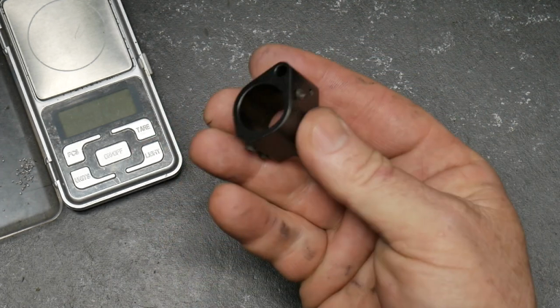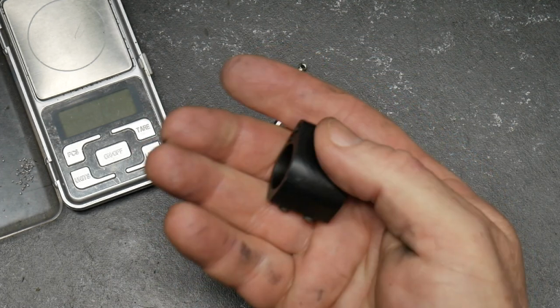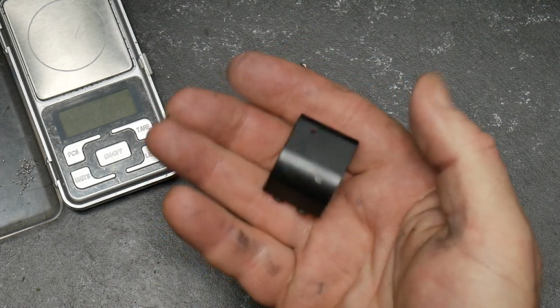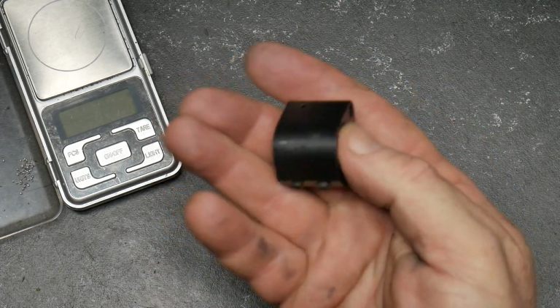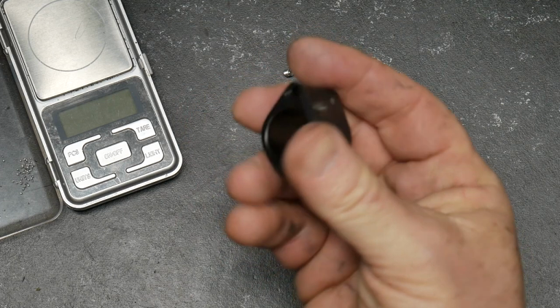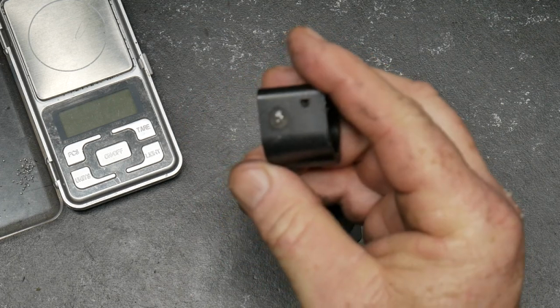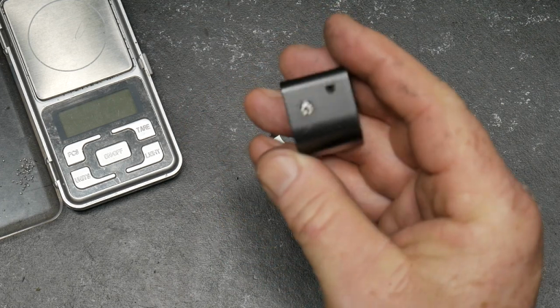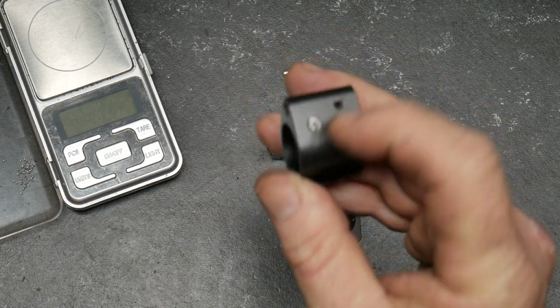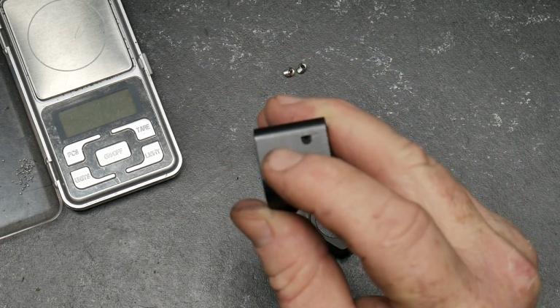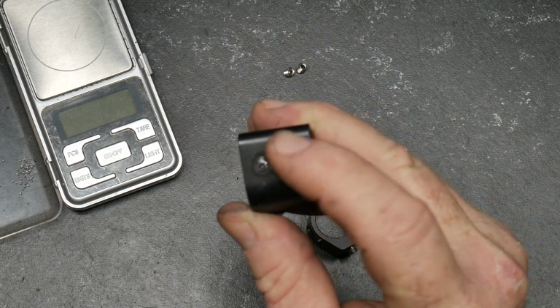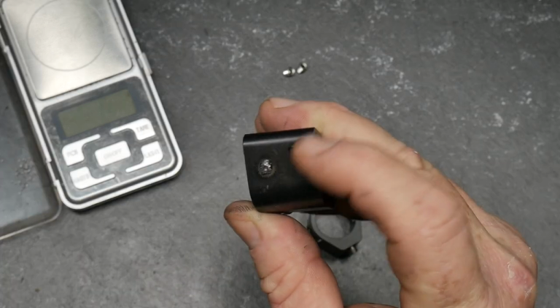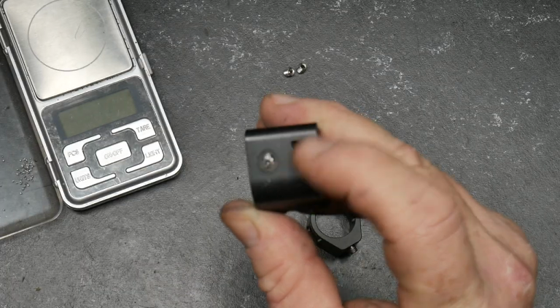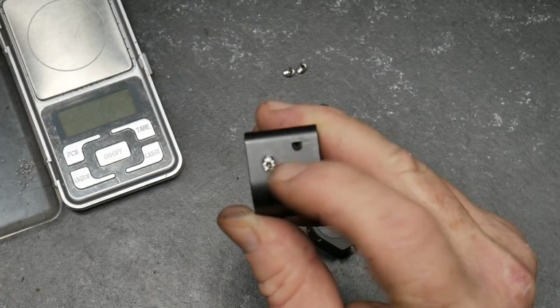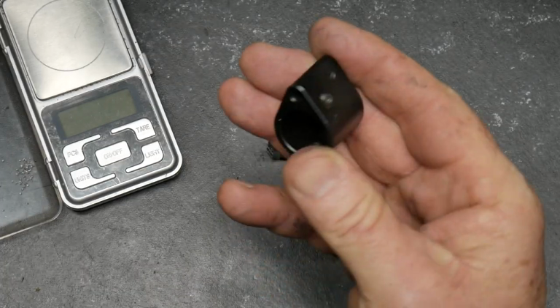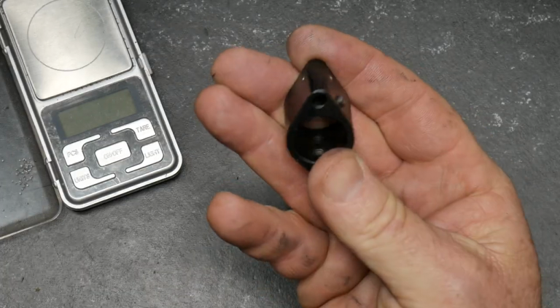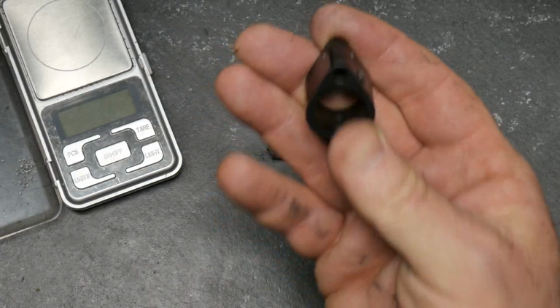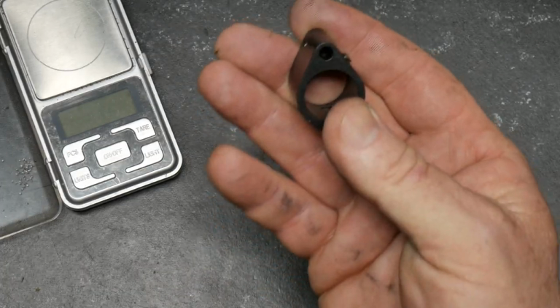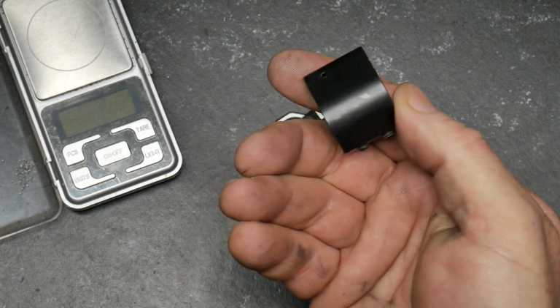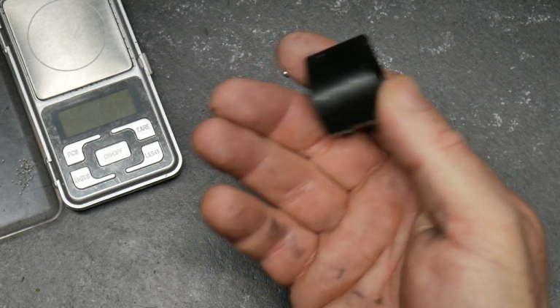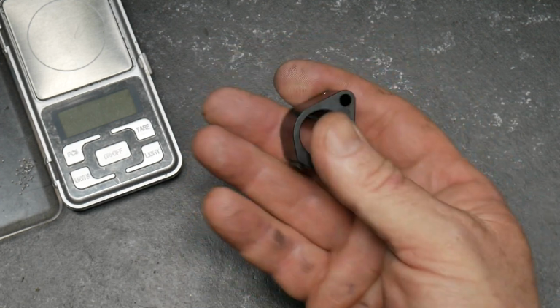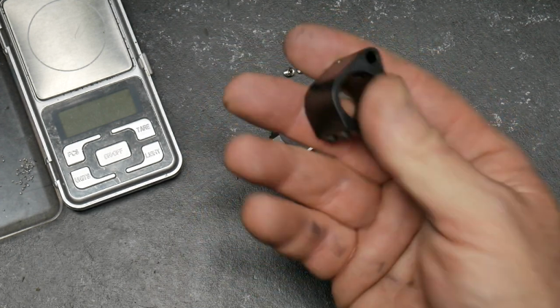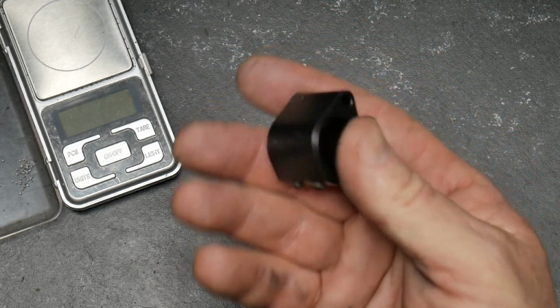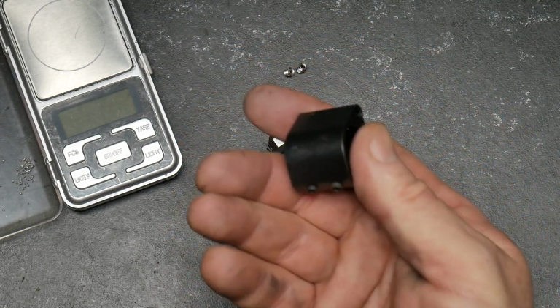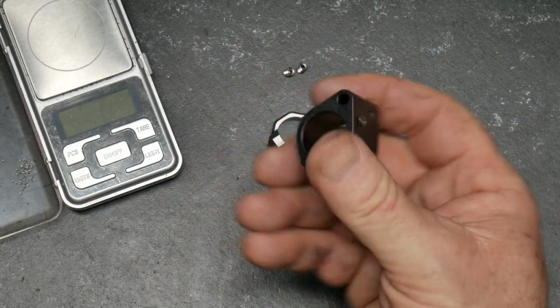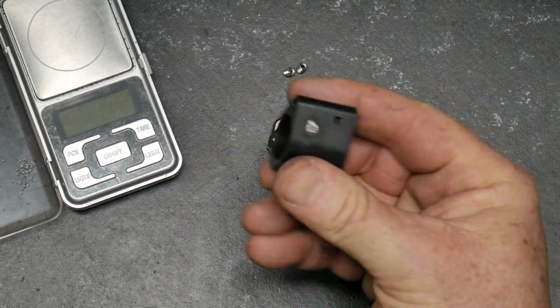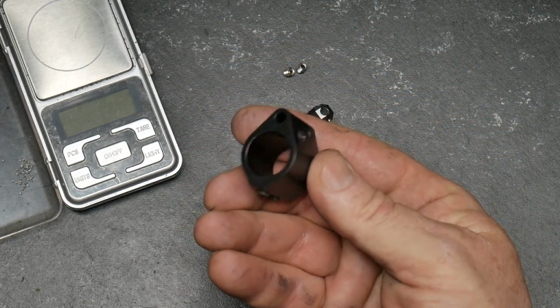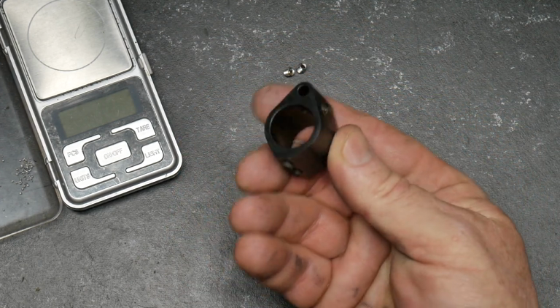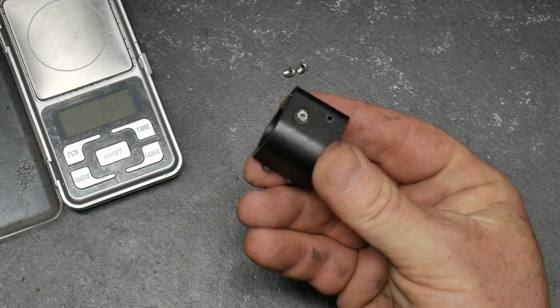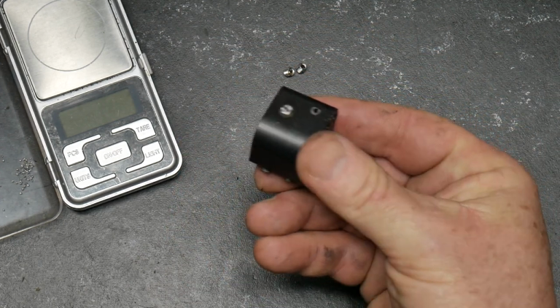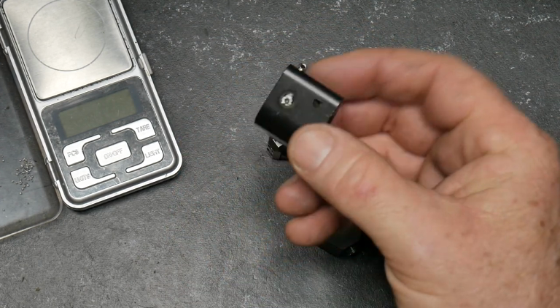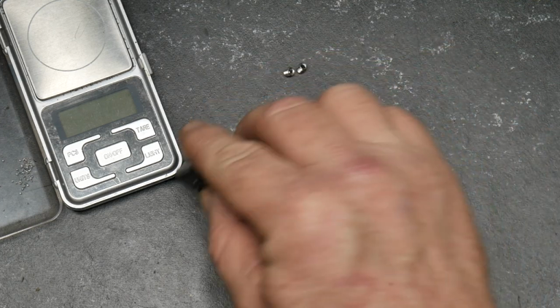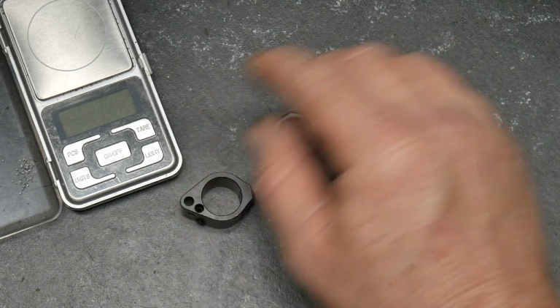This is a PSA adjustable gas block that I kind of had to shave that nut down and screw it right down. Anyway, they're here for a reason, and one is to show you in comparison of what we're looking at.